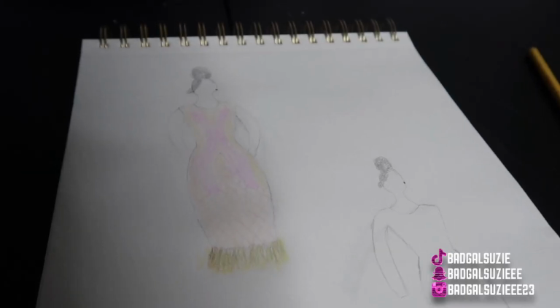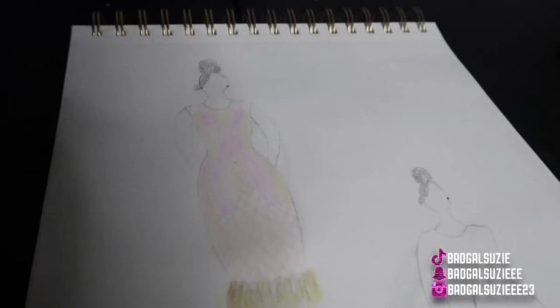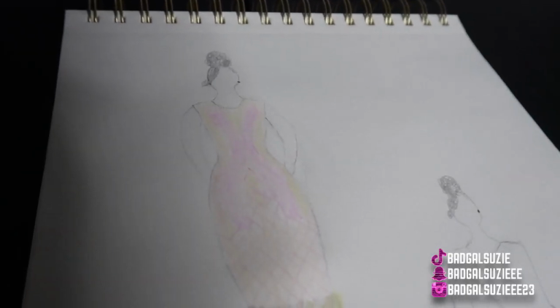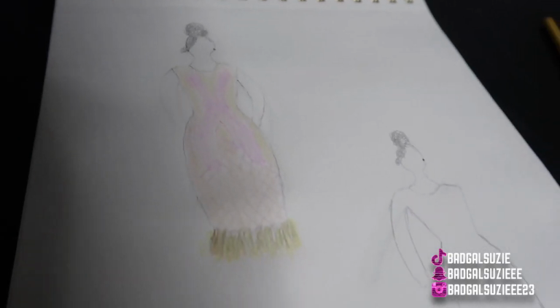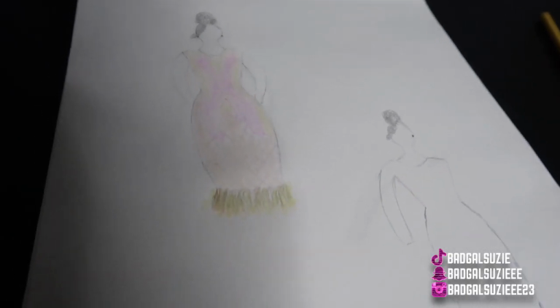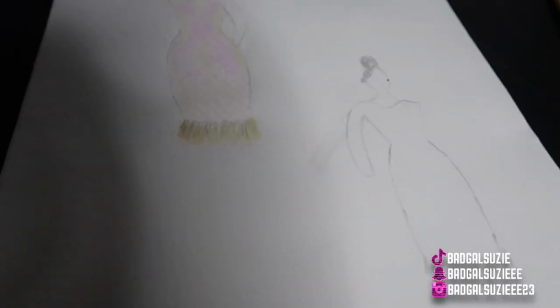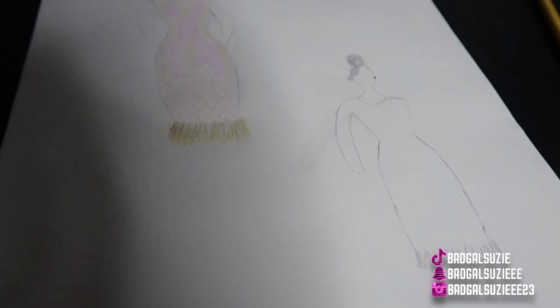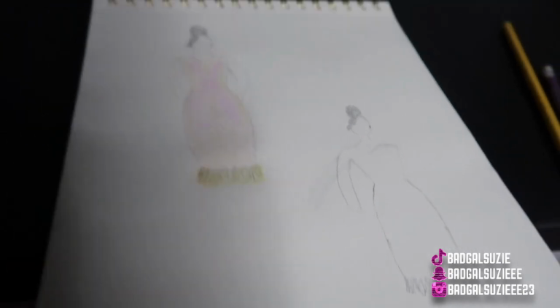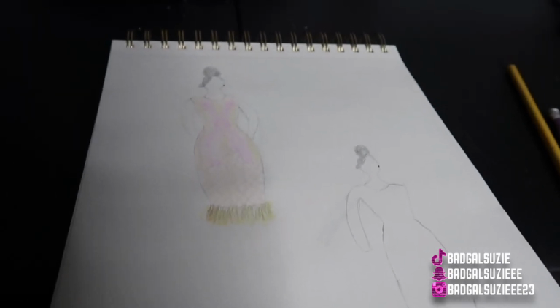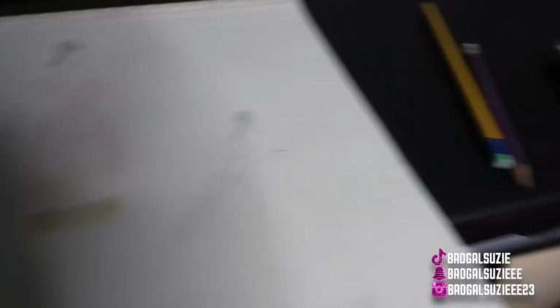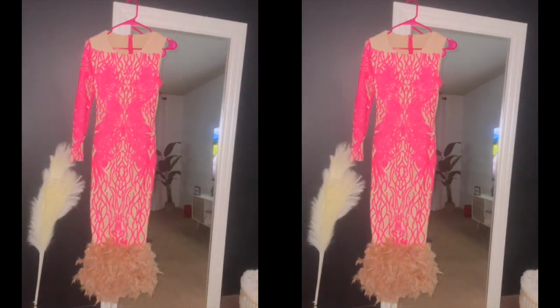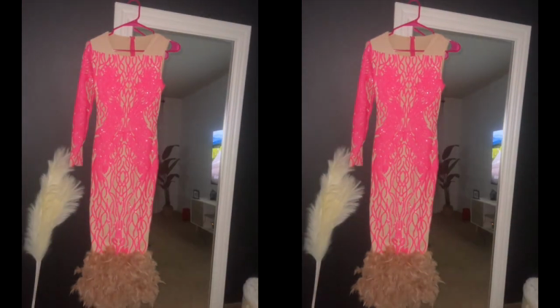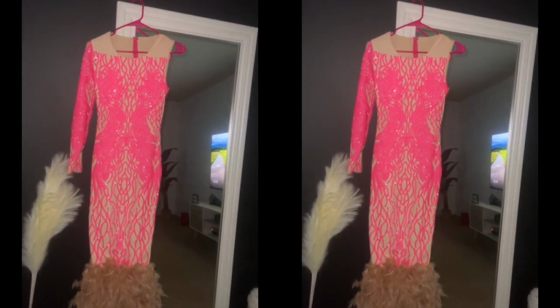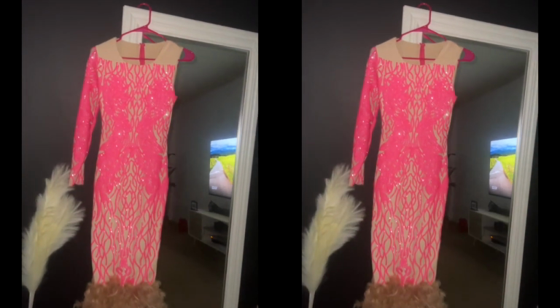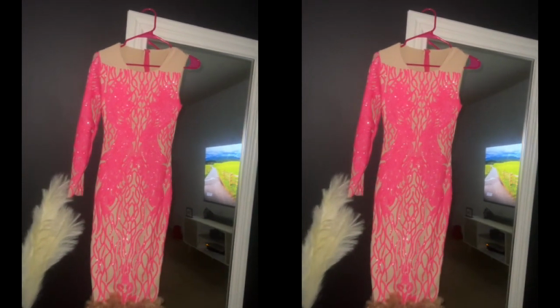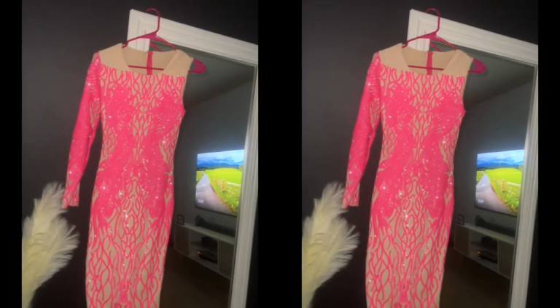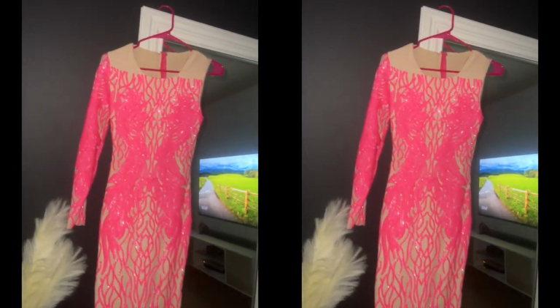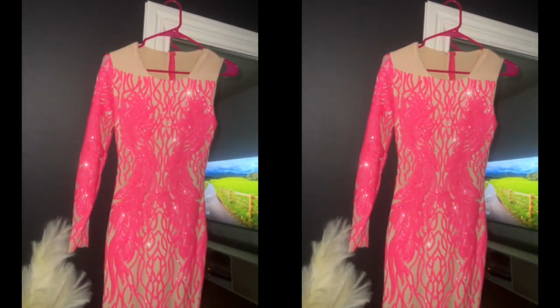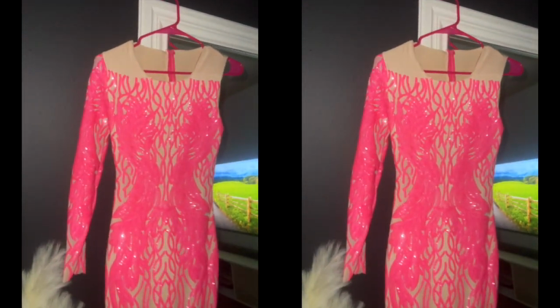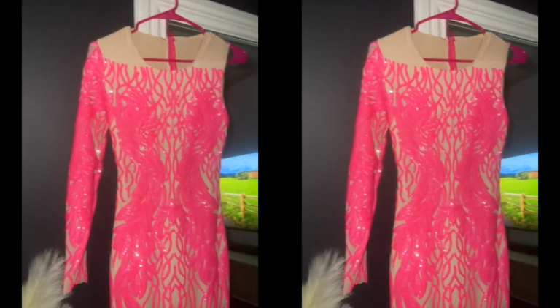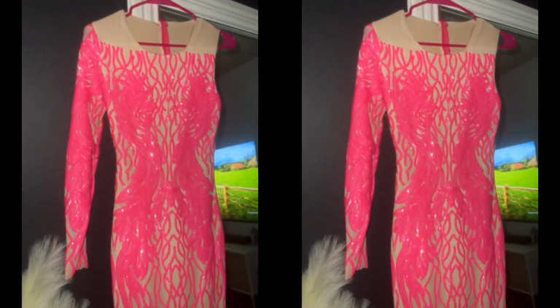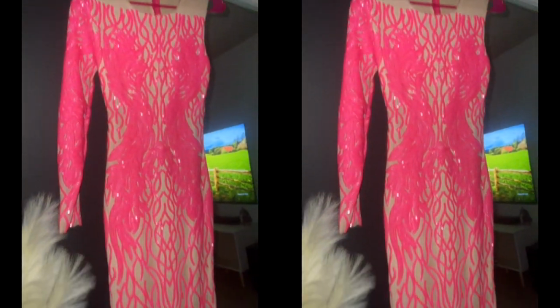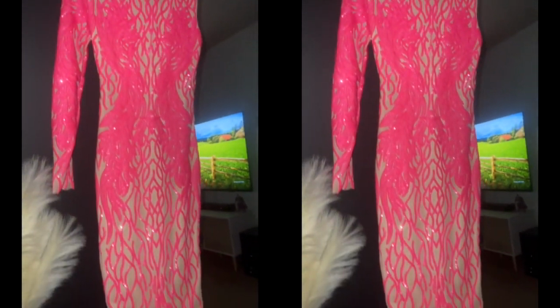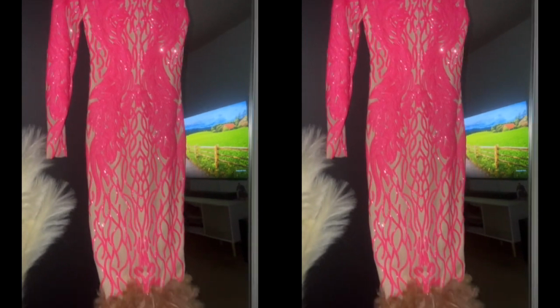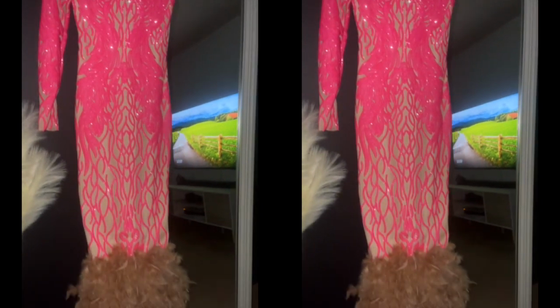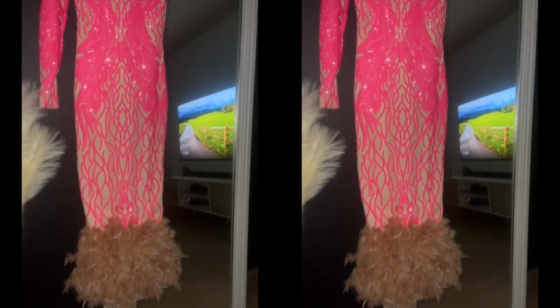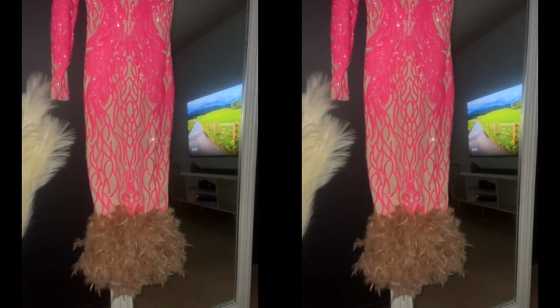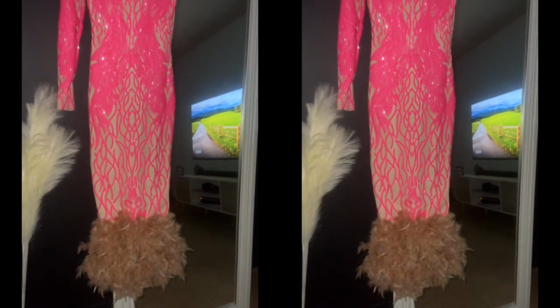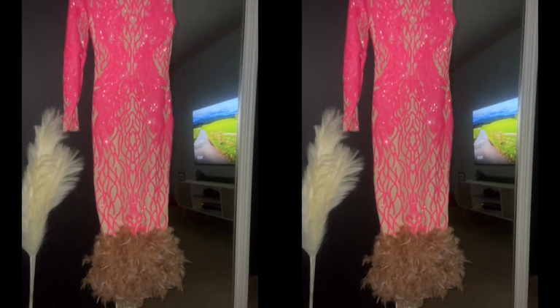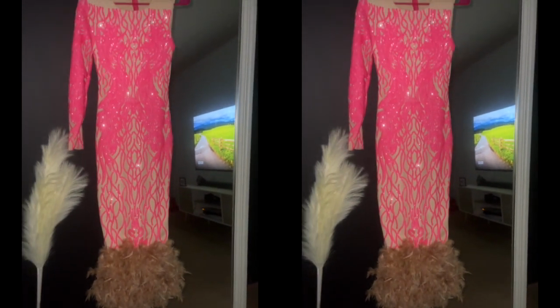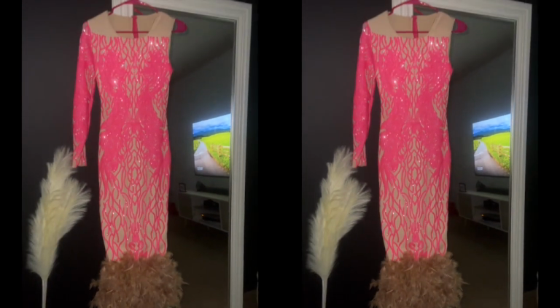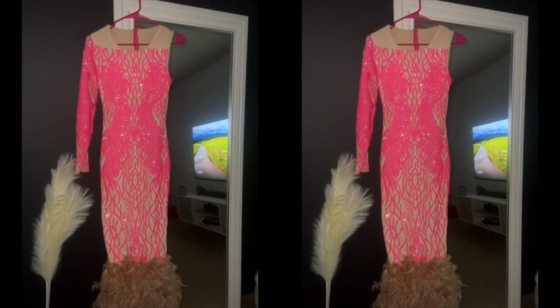Hey sis, welcome and welcome back to my channel, it's your girl Susie. If you're new, go ahead and hit the subscribe button. If you're returning, what's good, what's popping? So we're gonna make this dress — let's get into it.